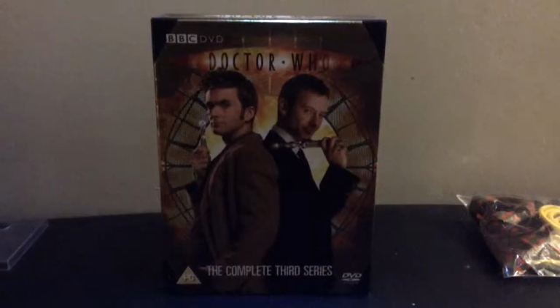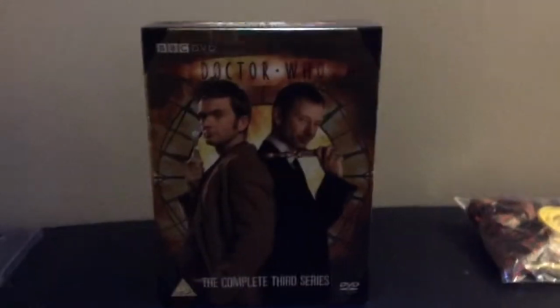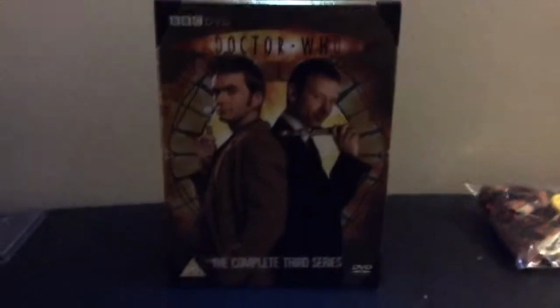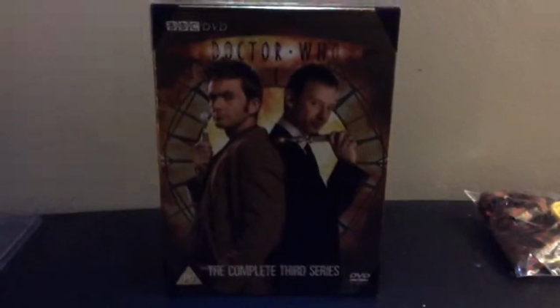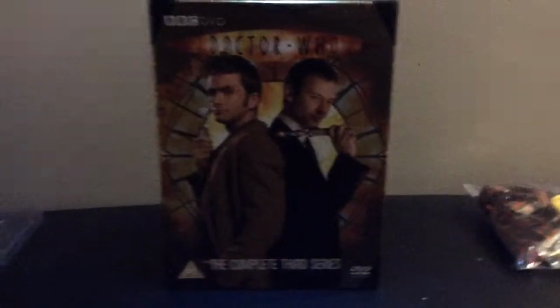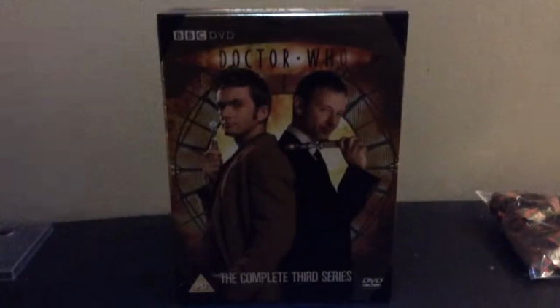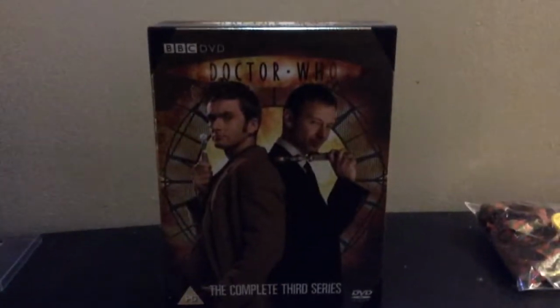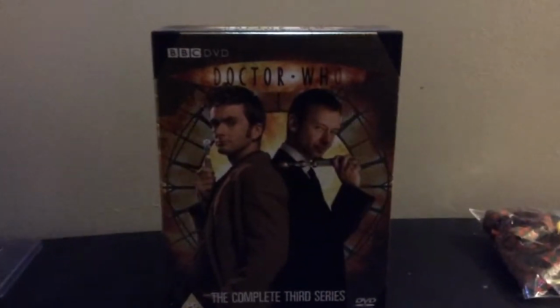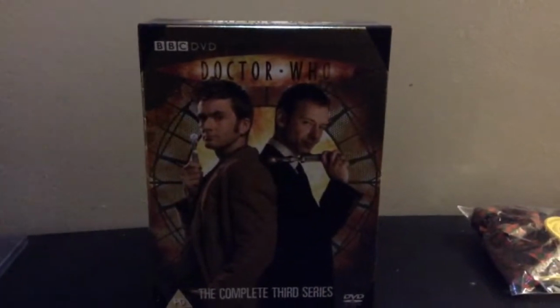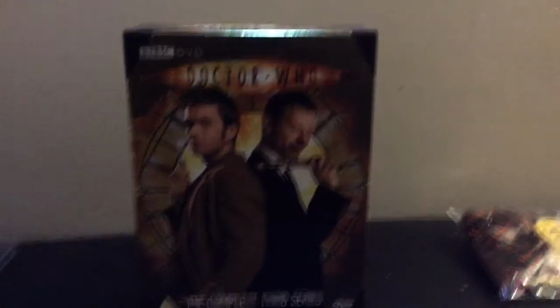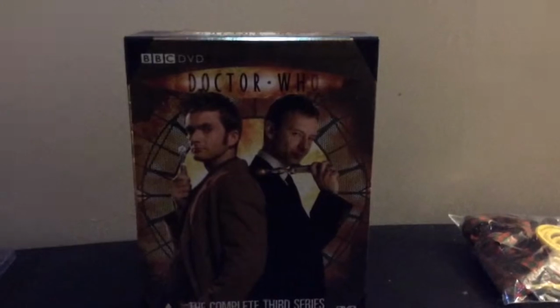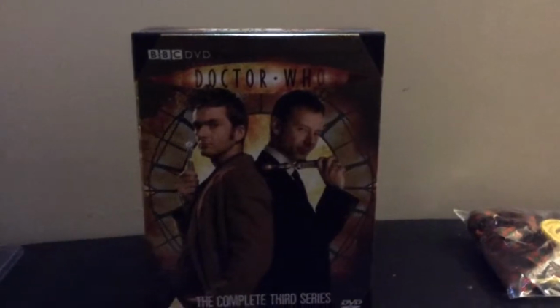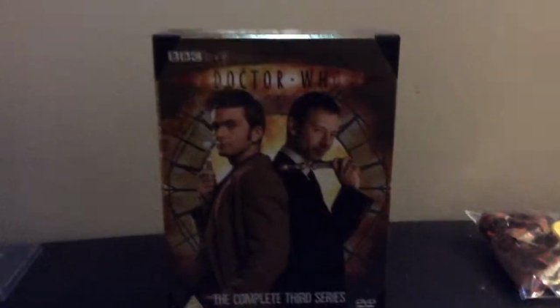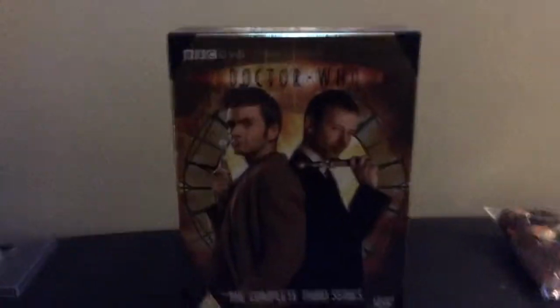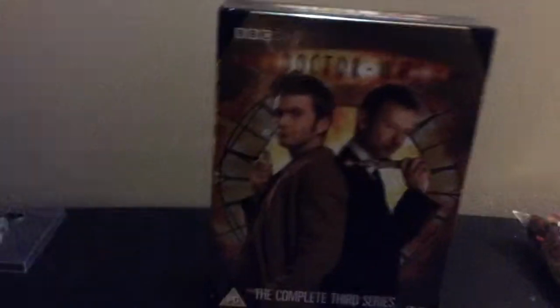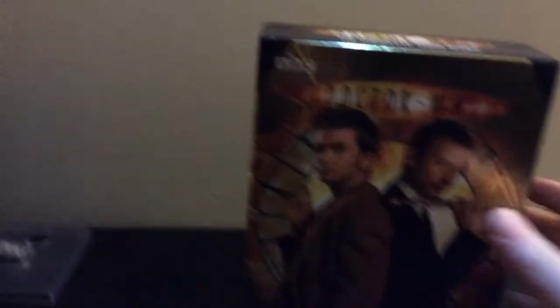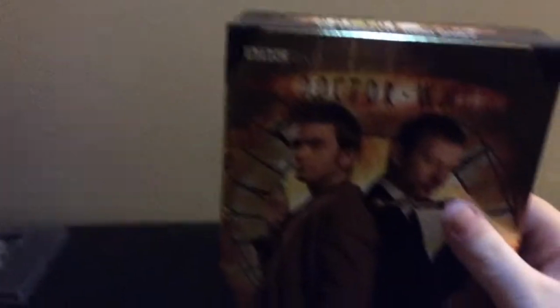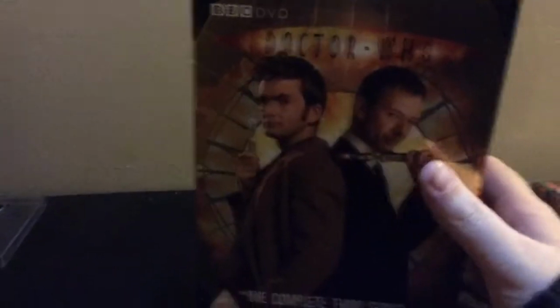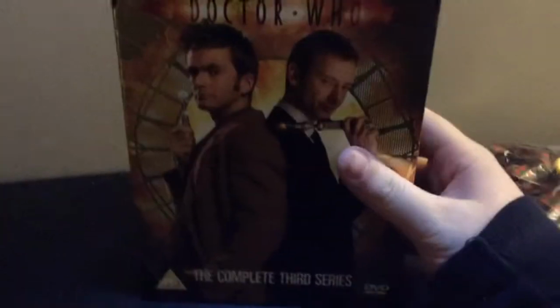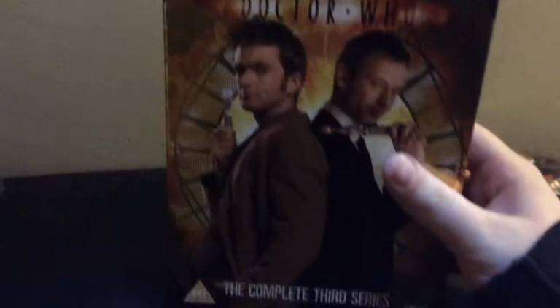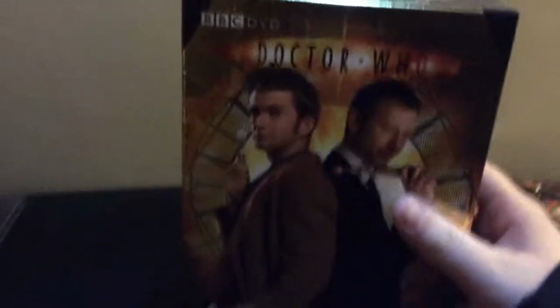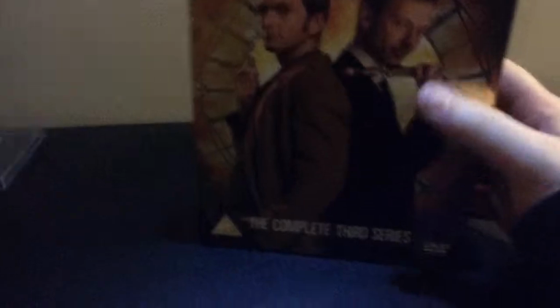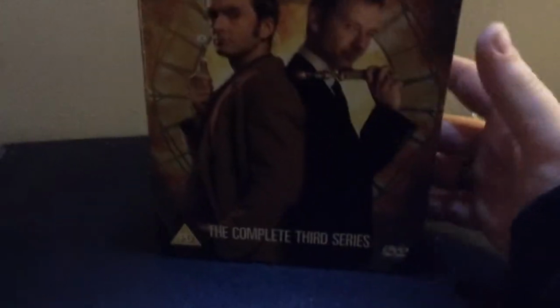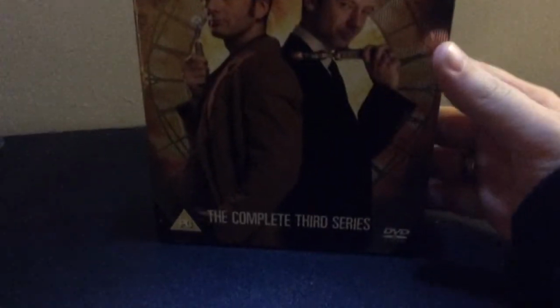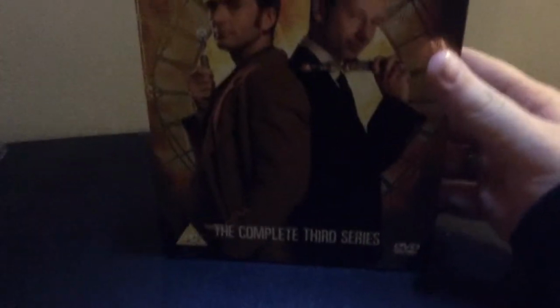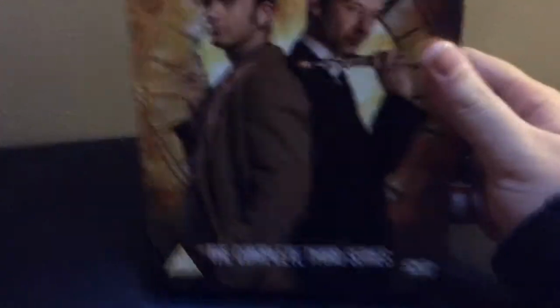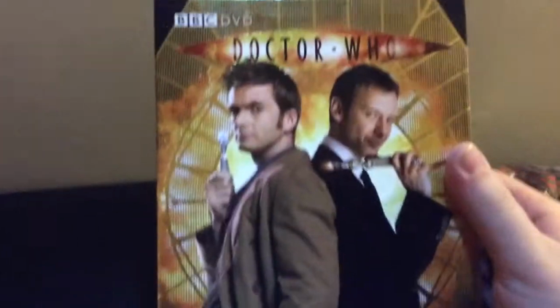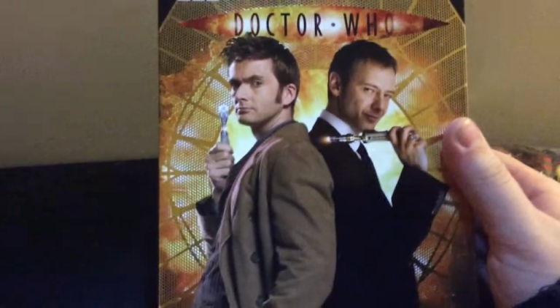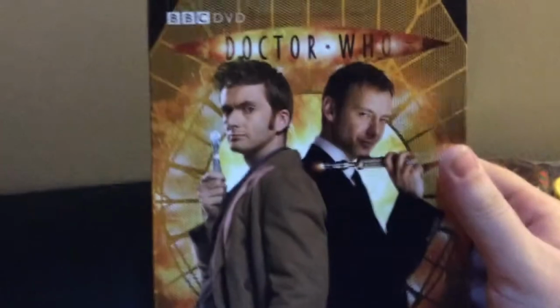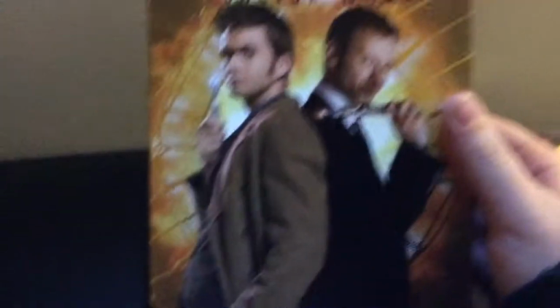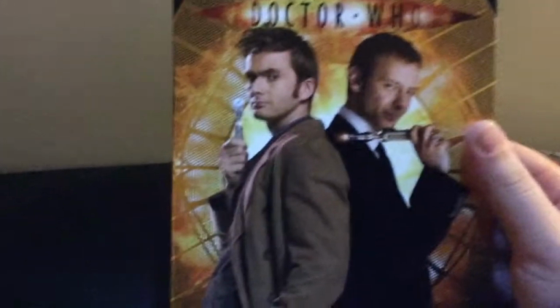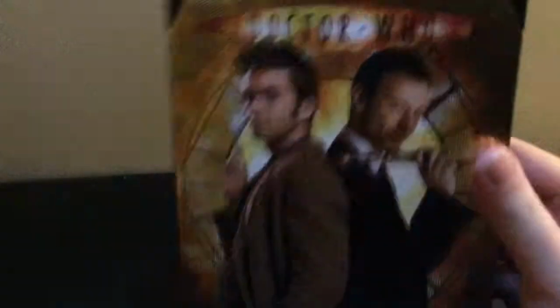Hello and welcome to another NerdCentral review. Today I am going to be taking a look at the long-anticipated review in my series from a few of my subscribers, which is Doctor Who the complete third series of the modern series, starring David Tennant.